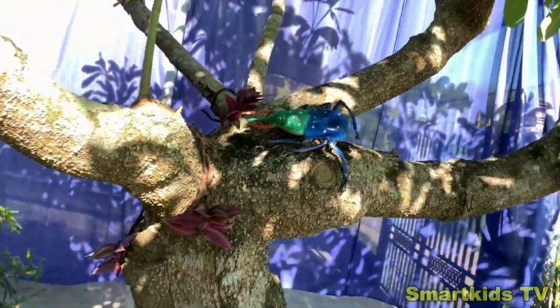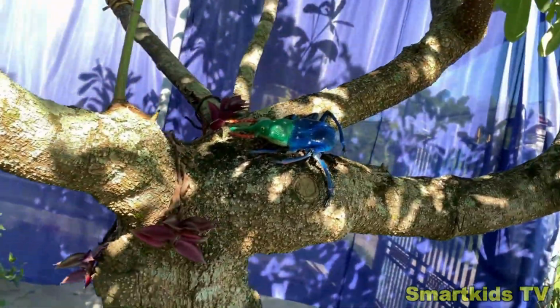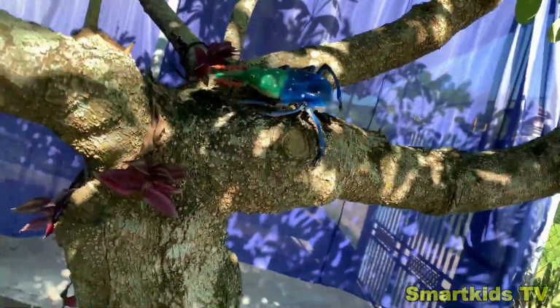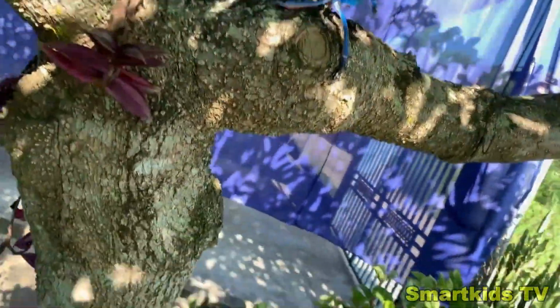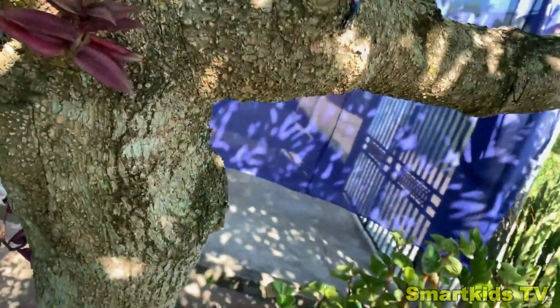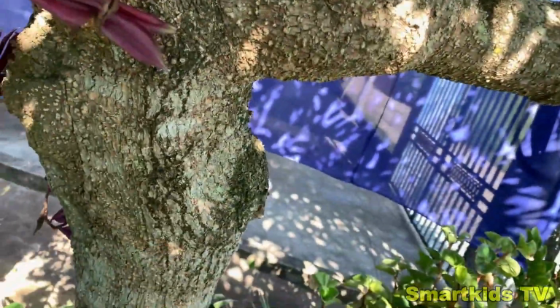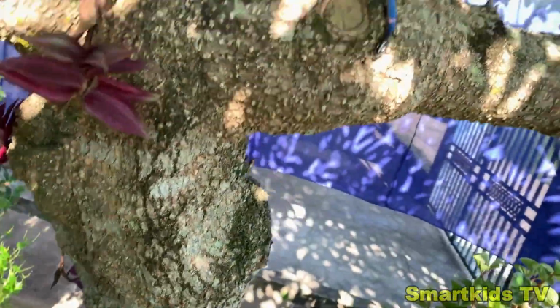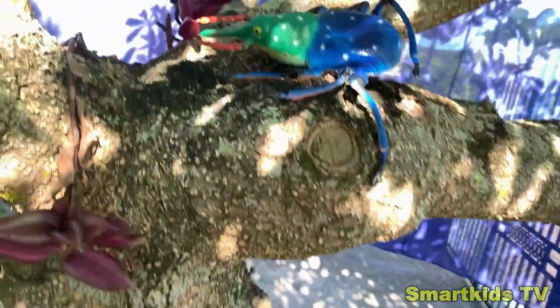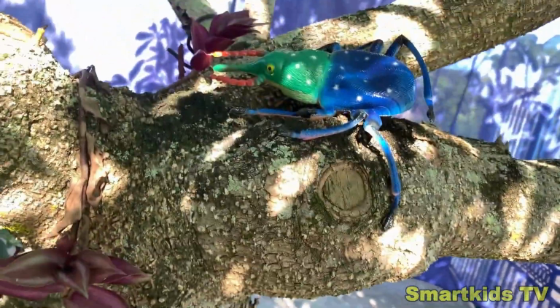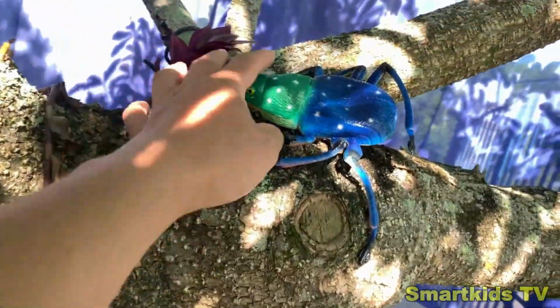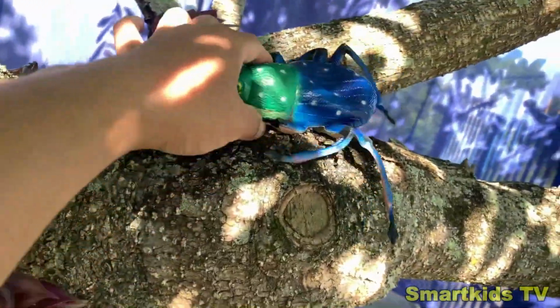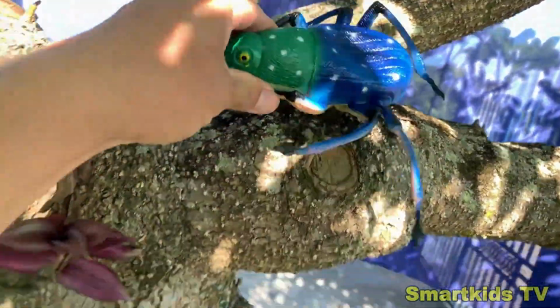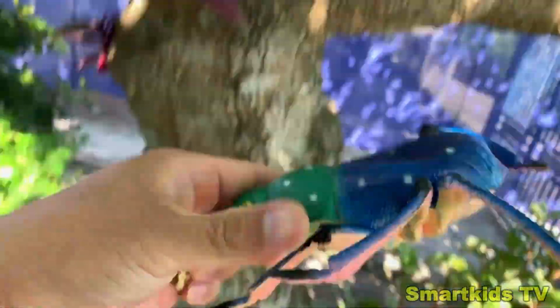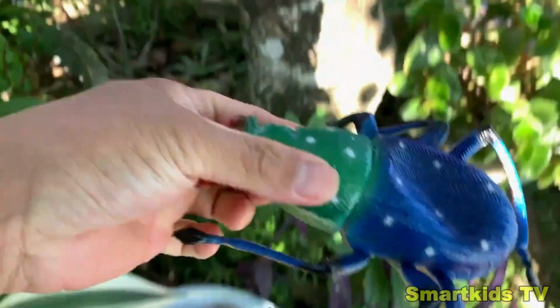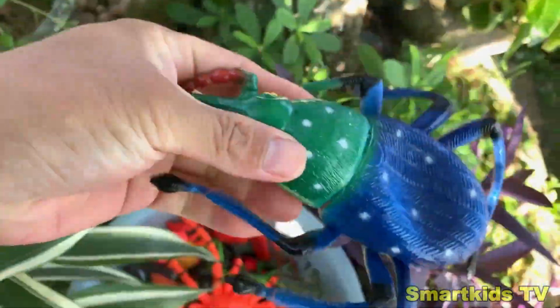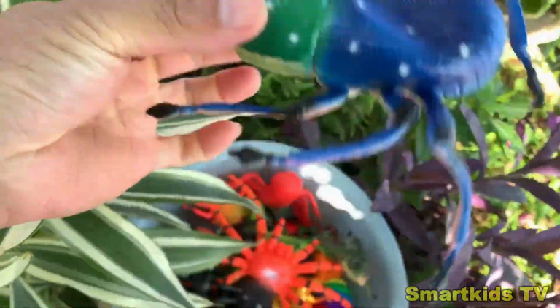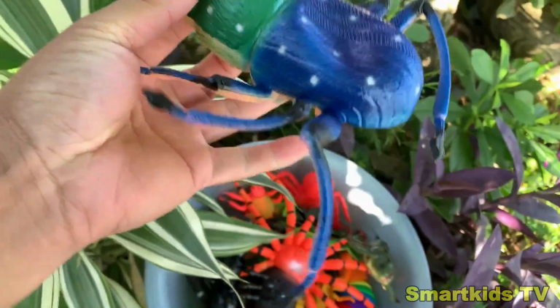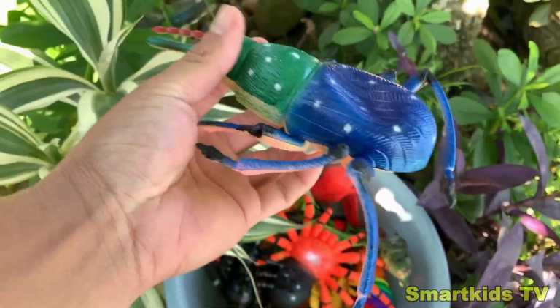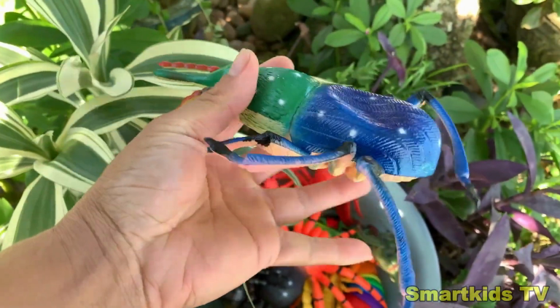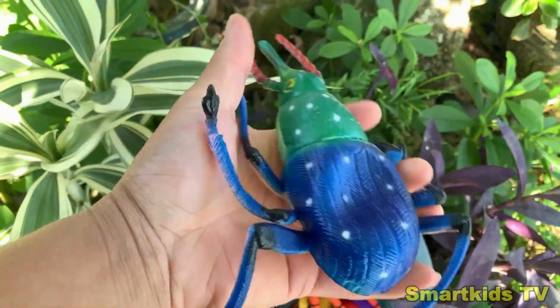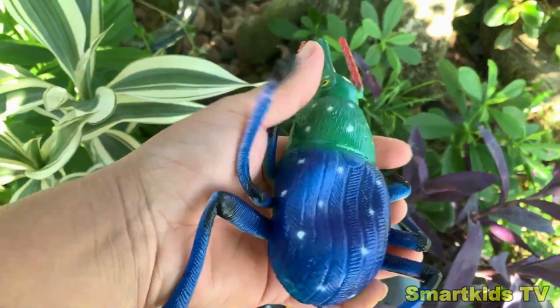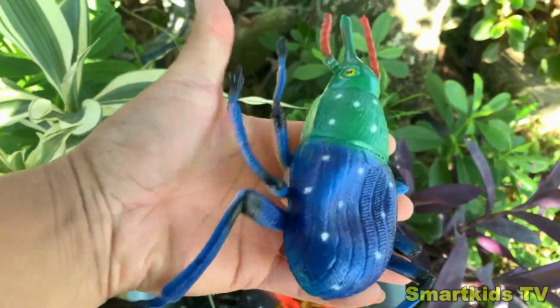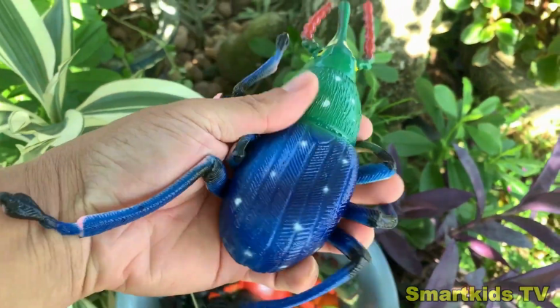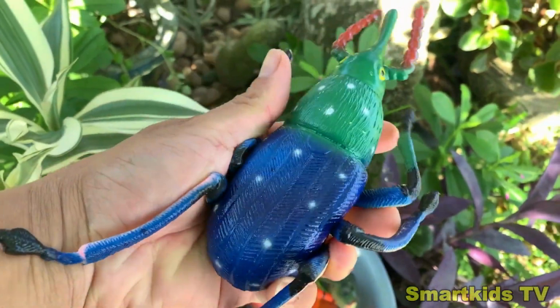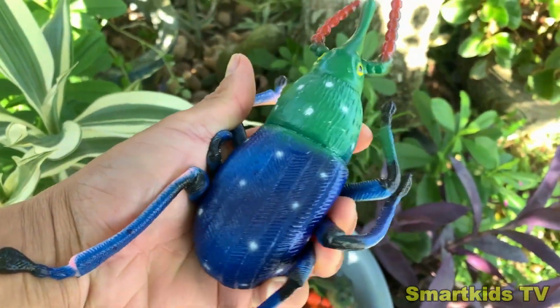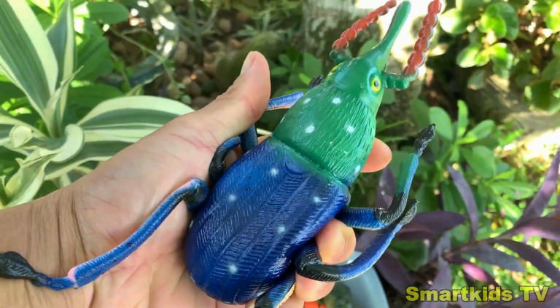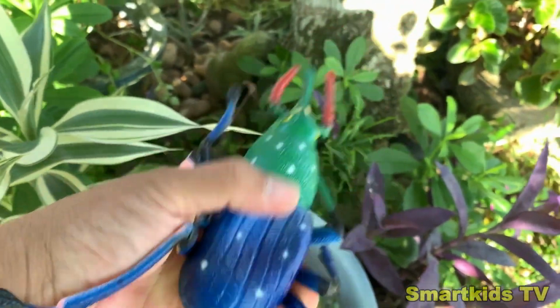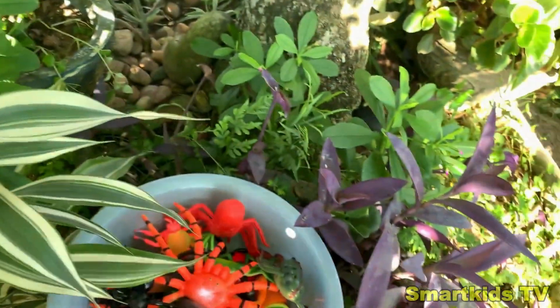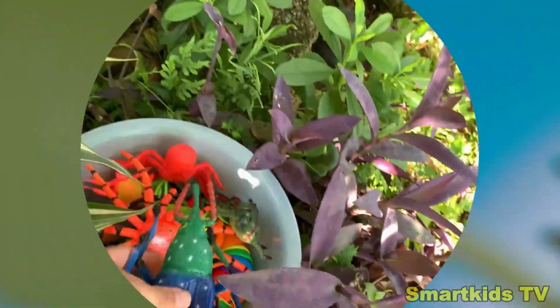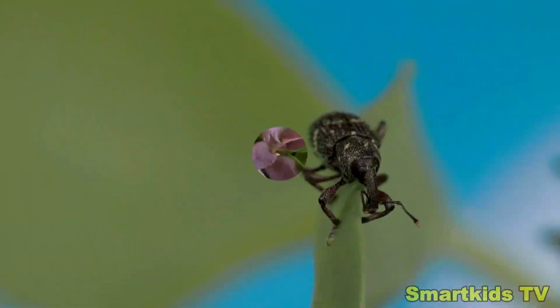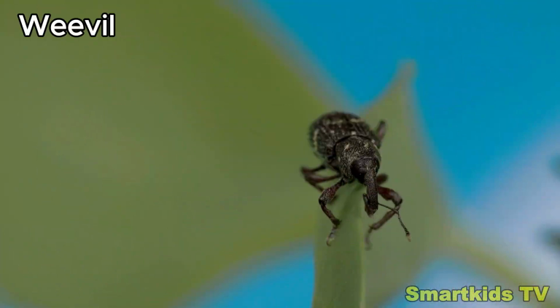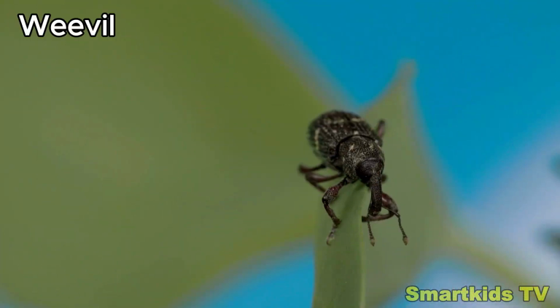Look what we found. Can you guess what it is? This is a weaver. Weaver.